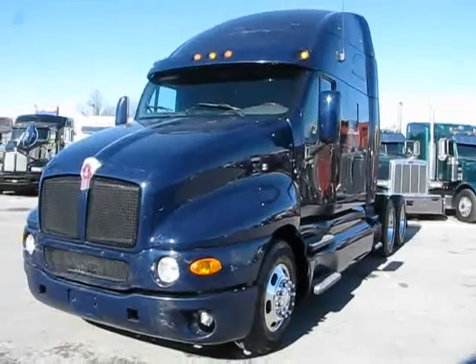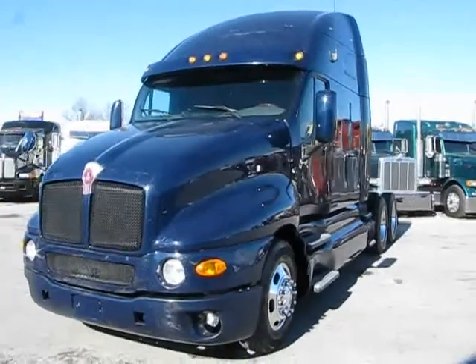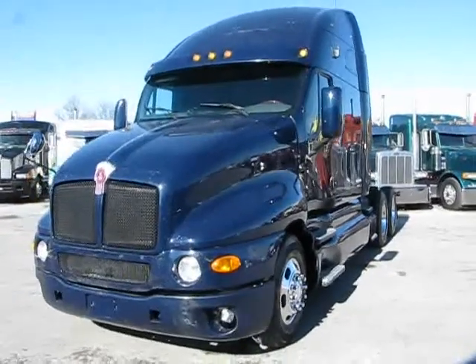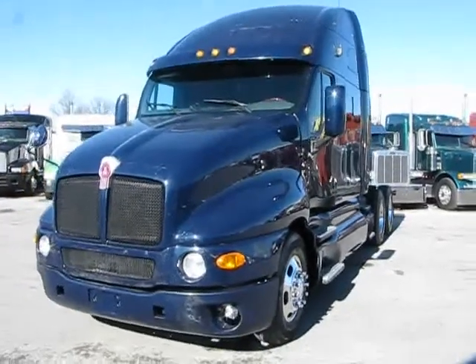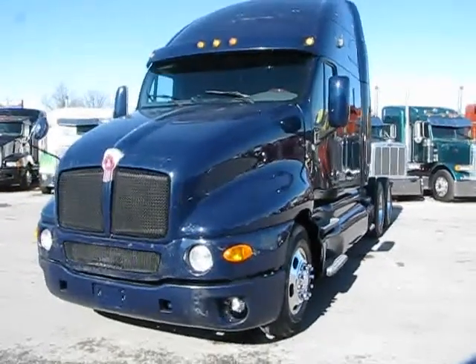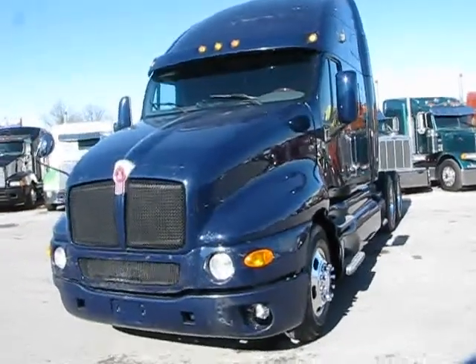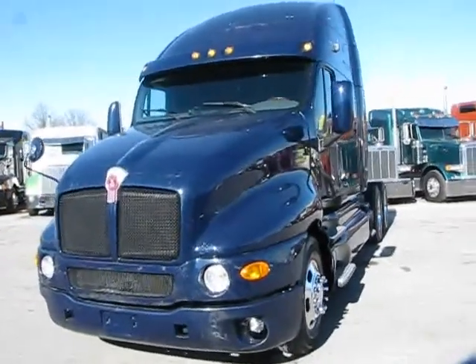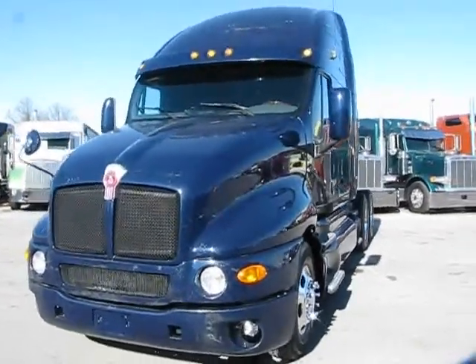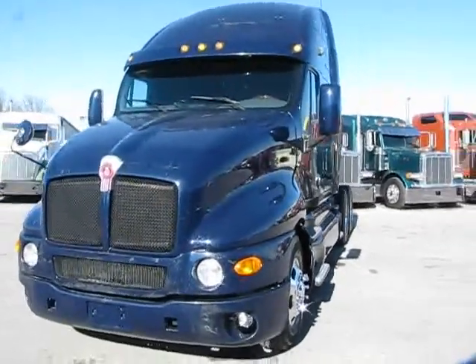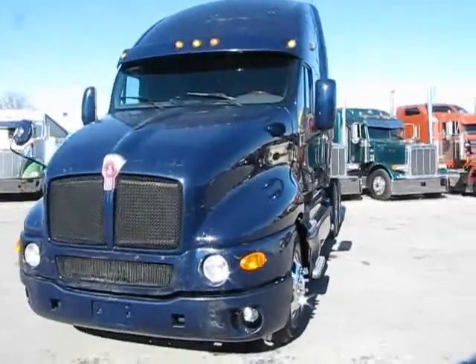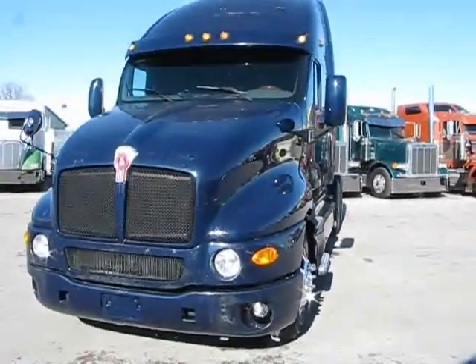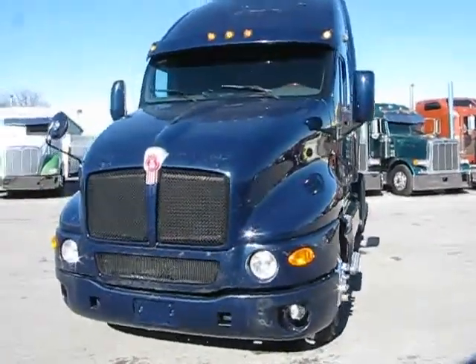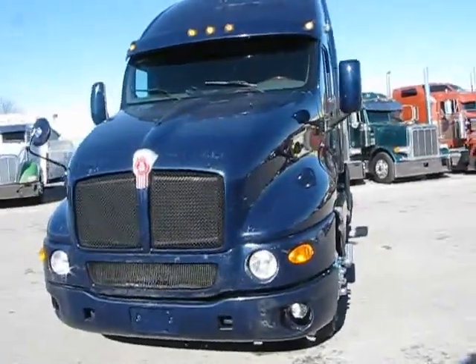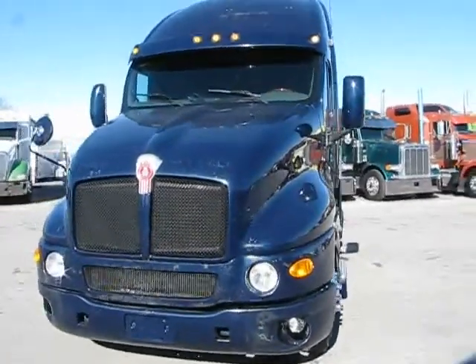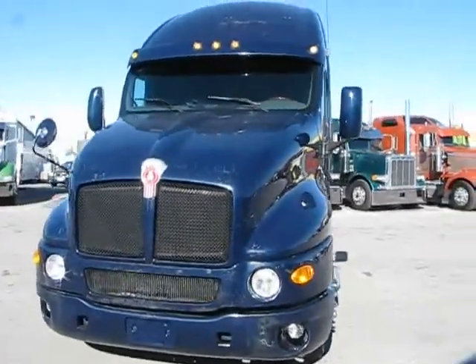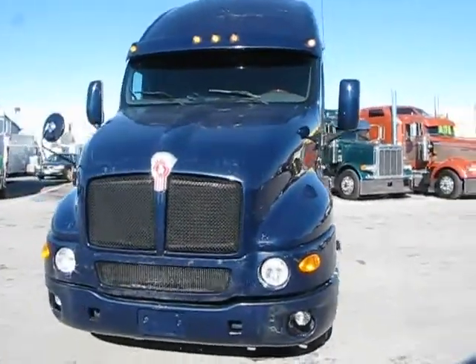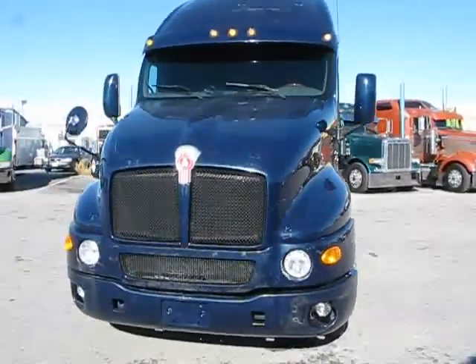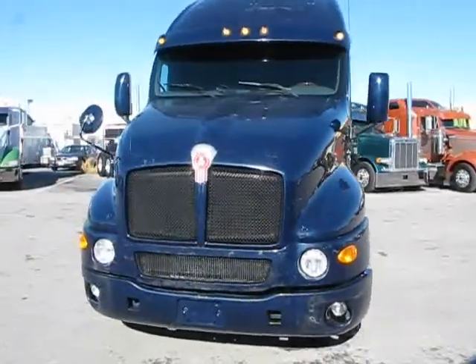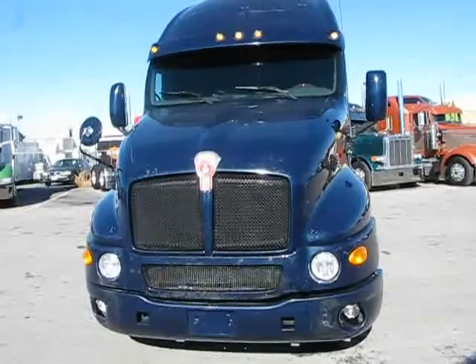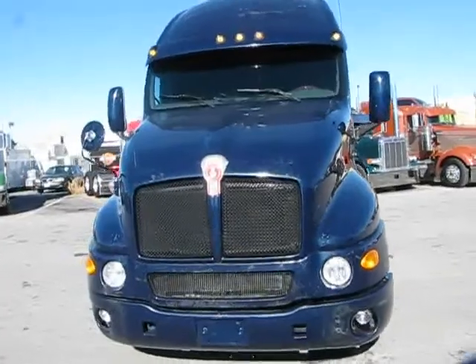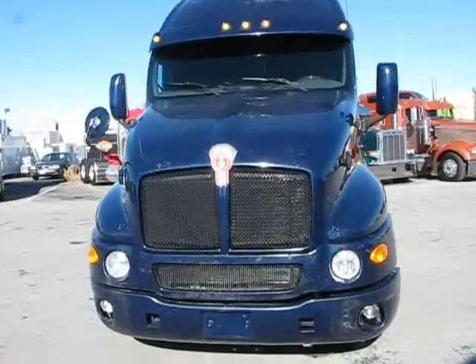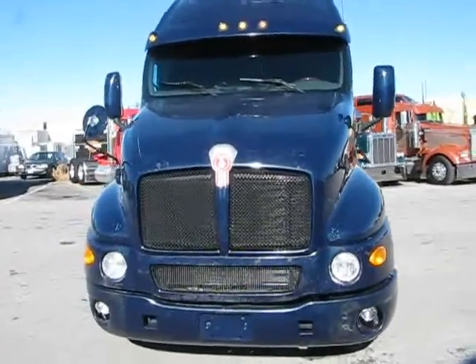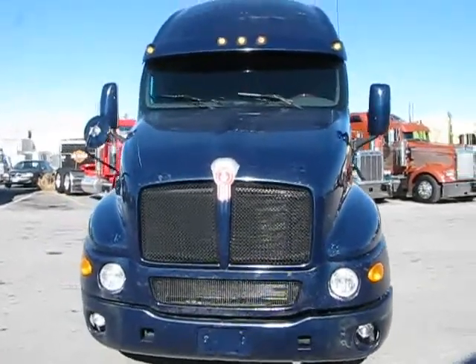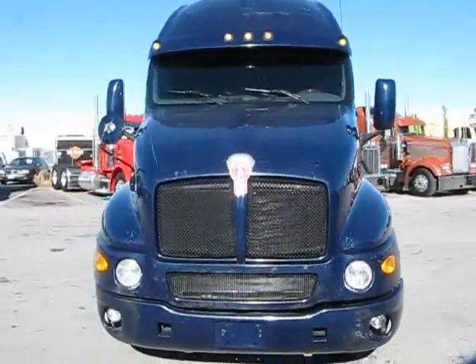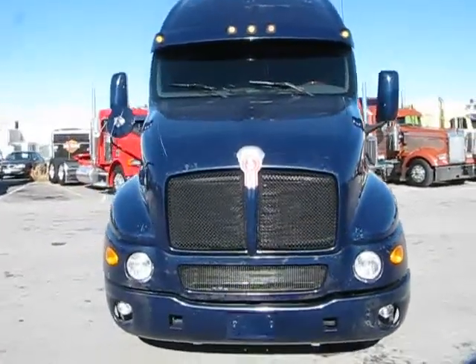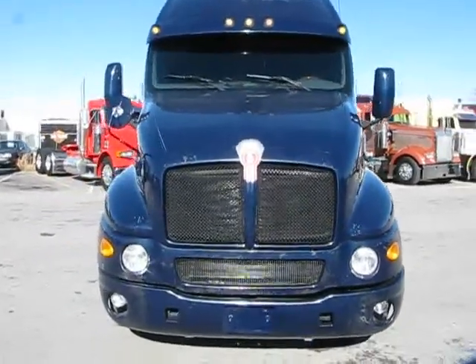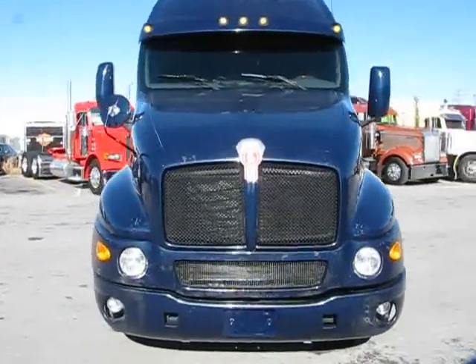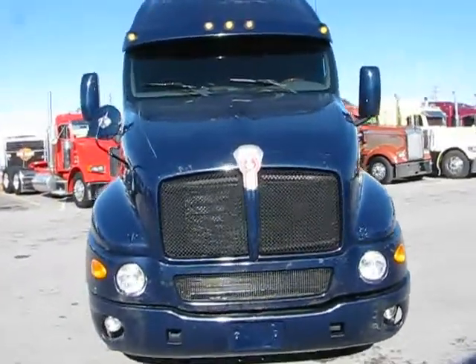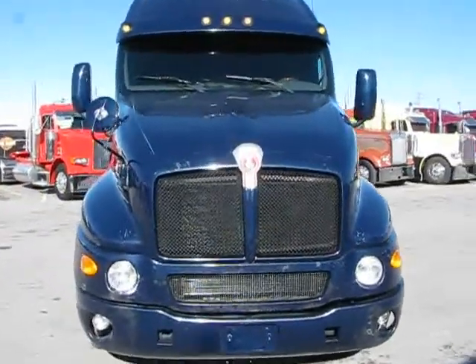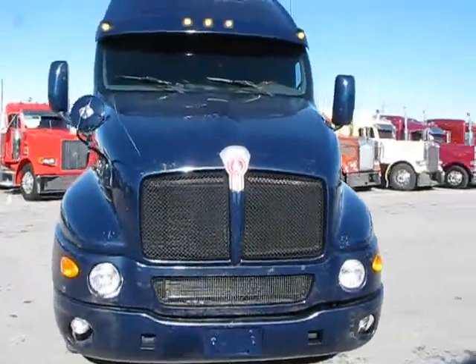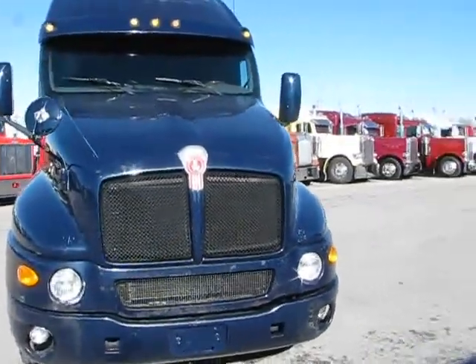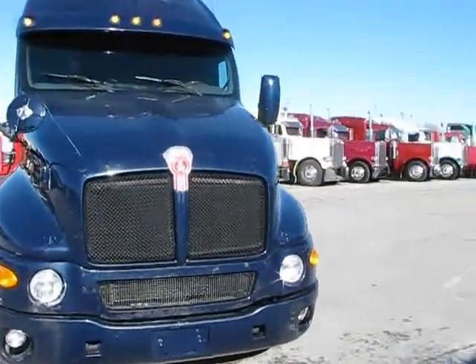Here we are with QTS 1142A, the 2006 Kenworth T2000, in good shape.